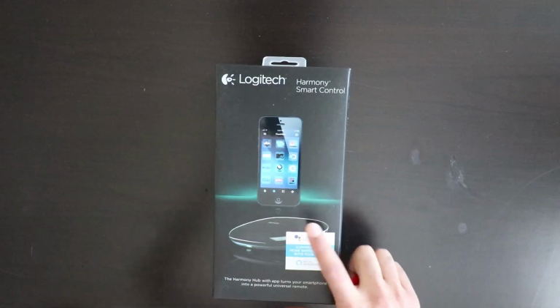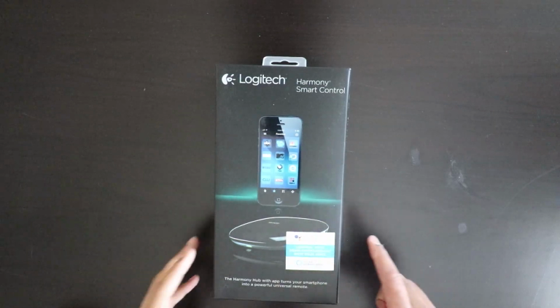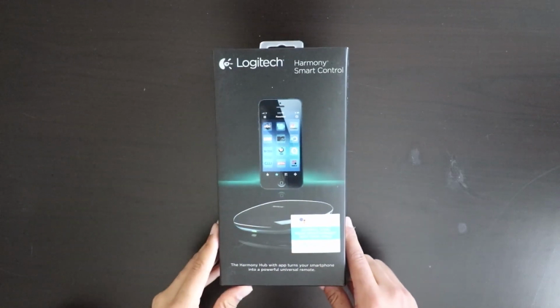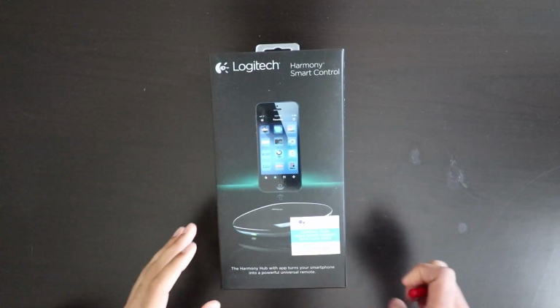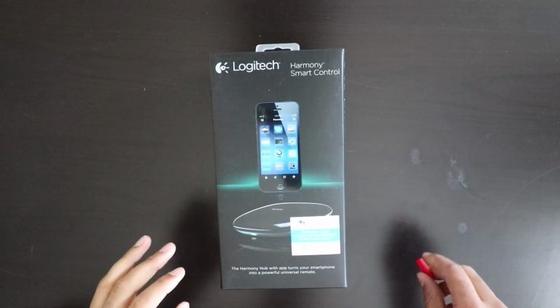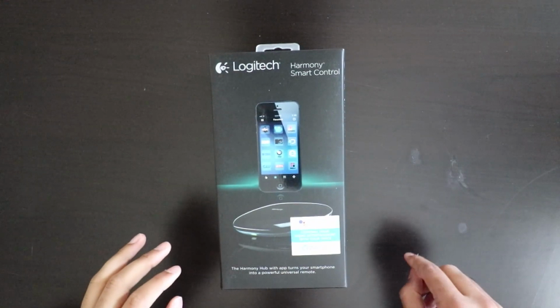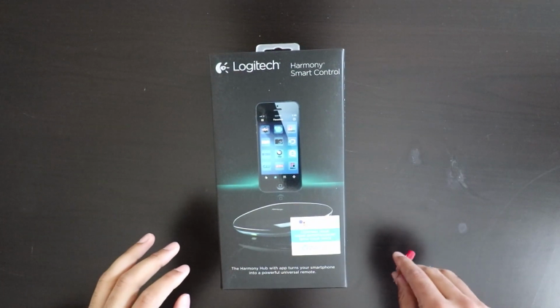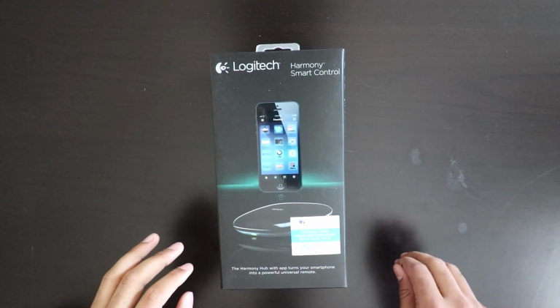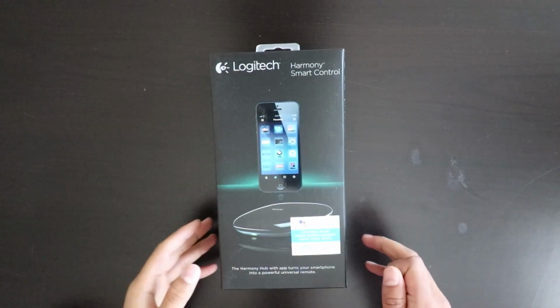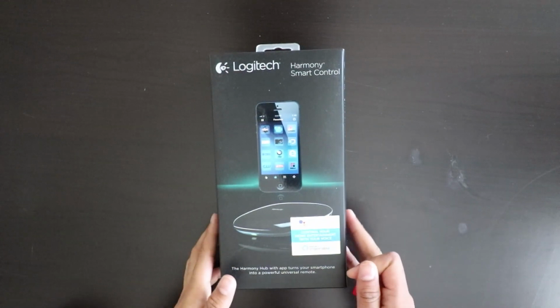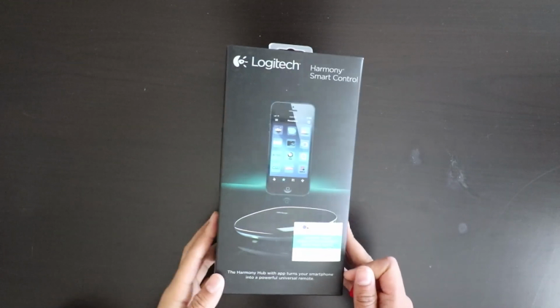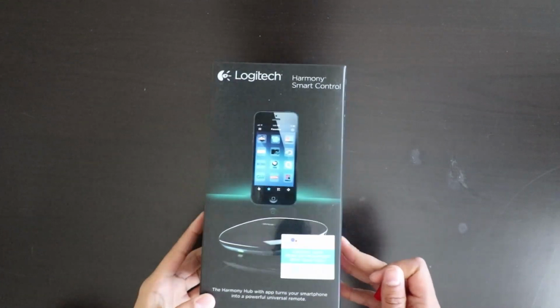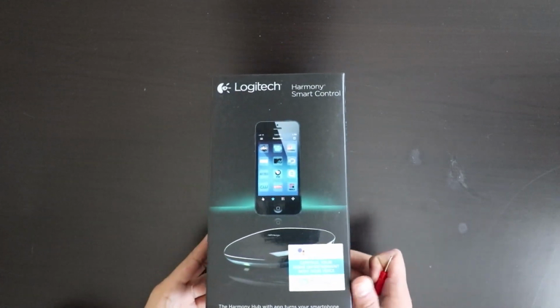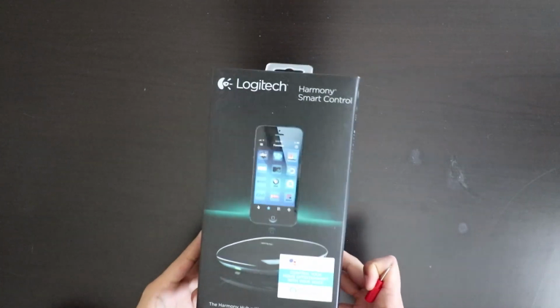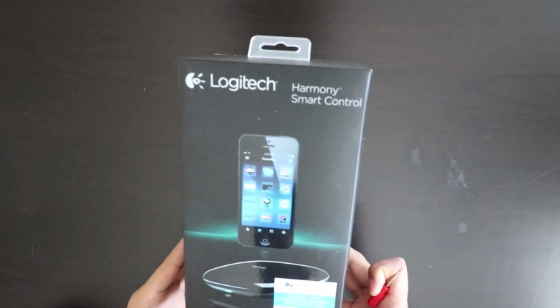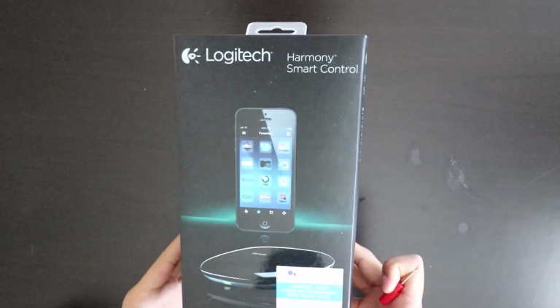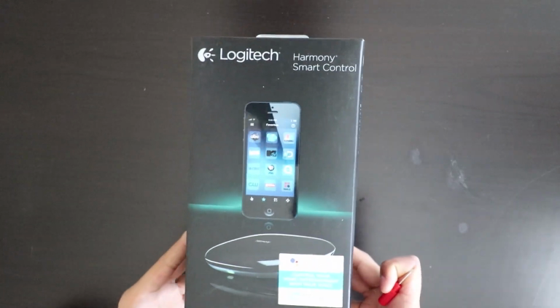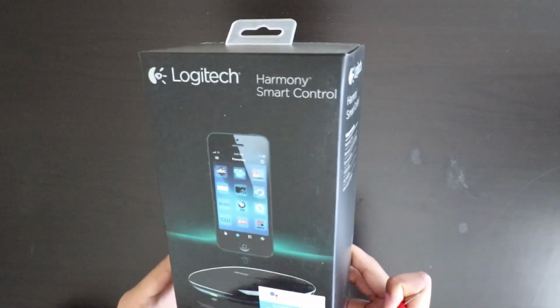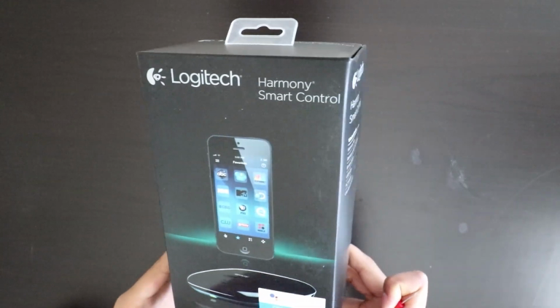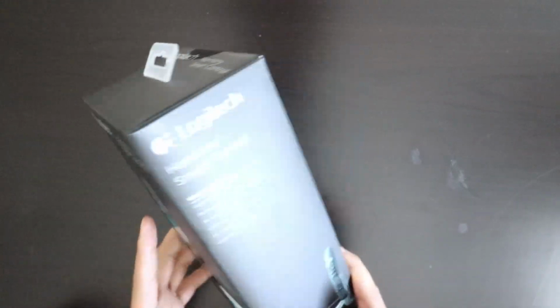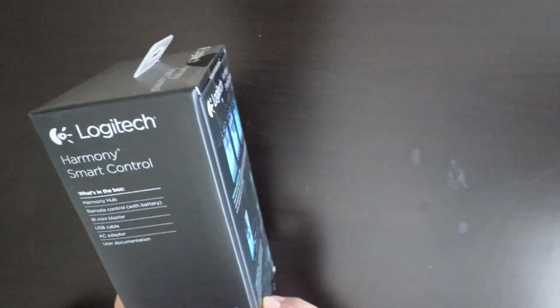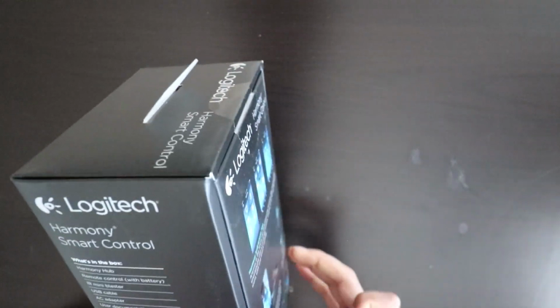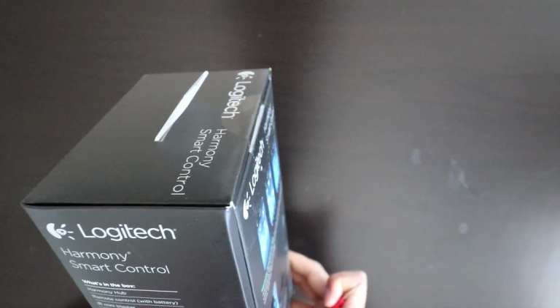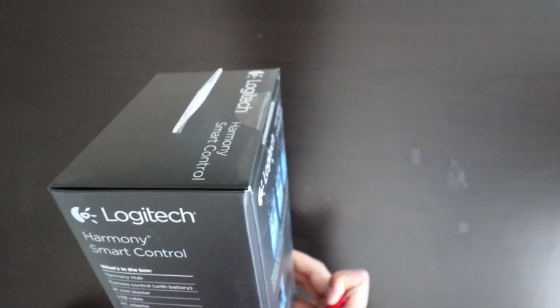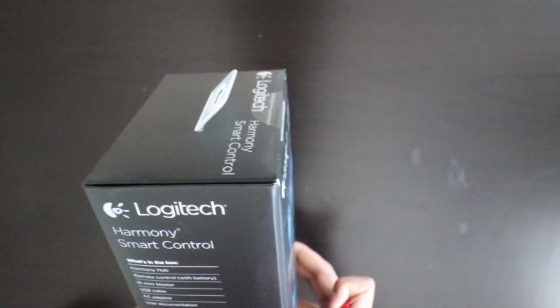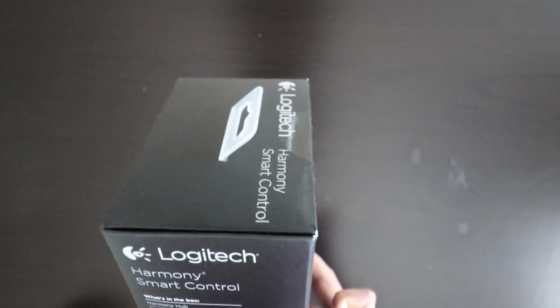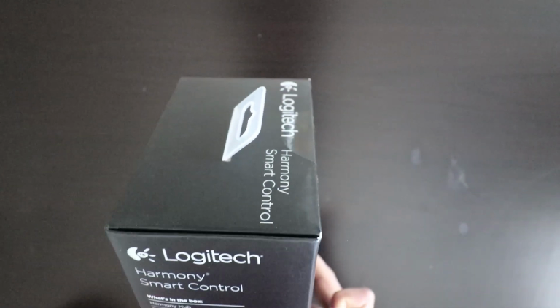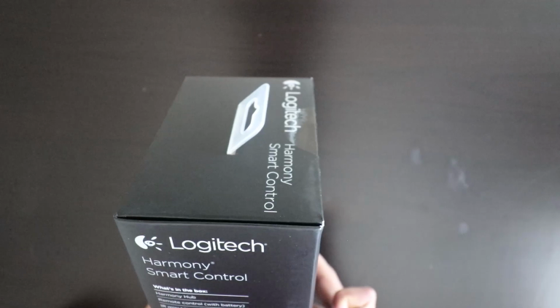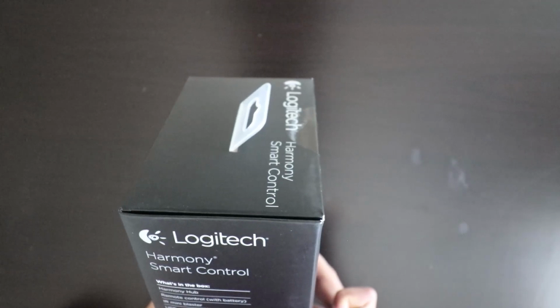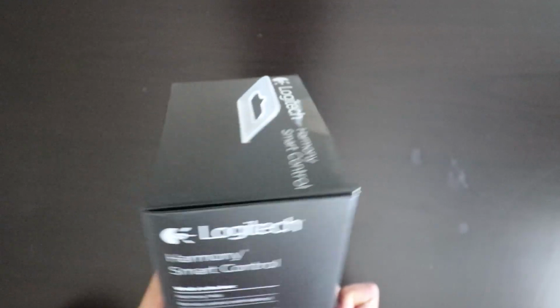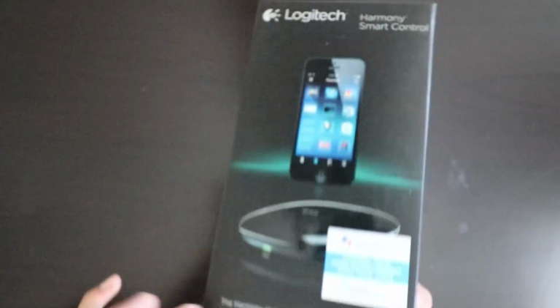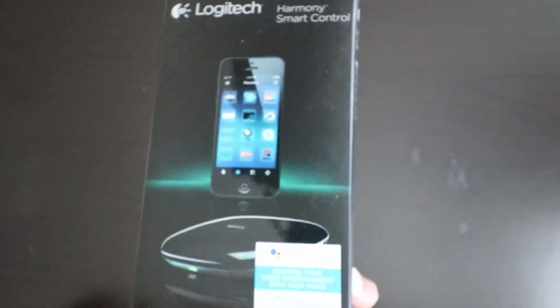All right, so here it is. This is the Logitech Harmony Smart Control. It is a control that works with Alexa and Google Assistant.